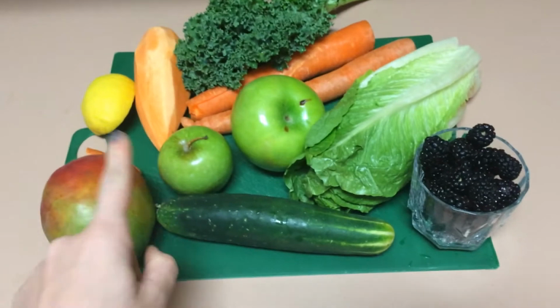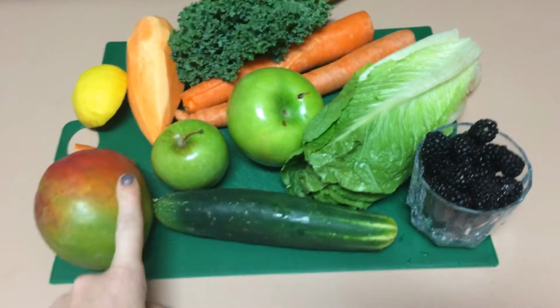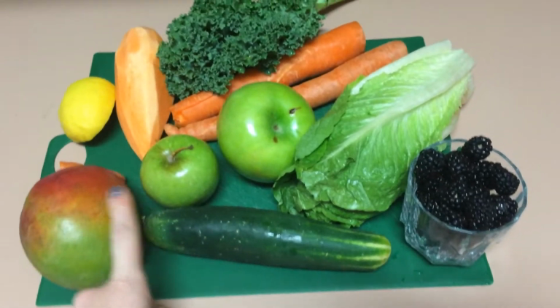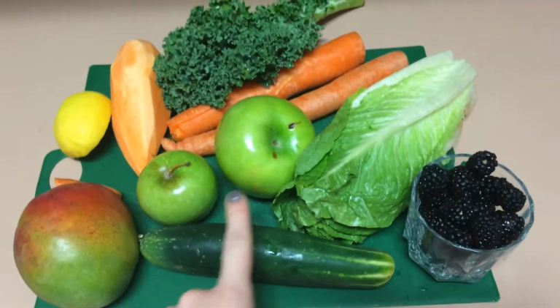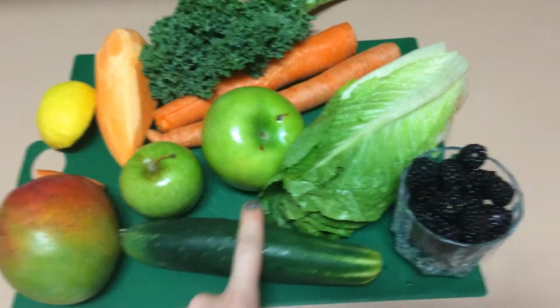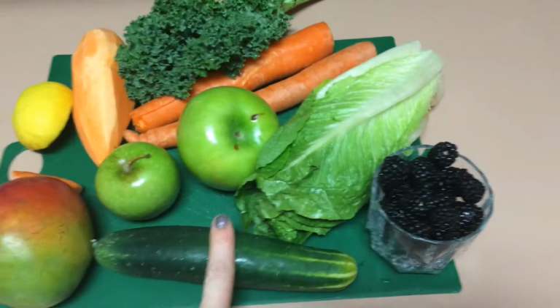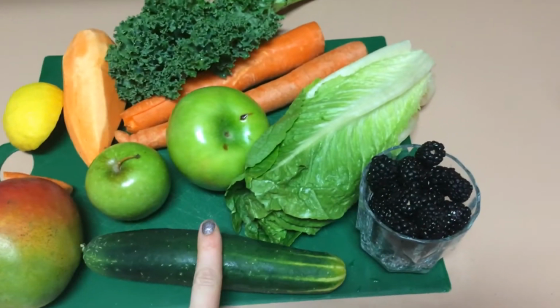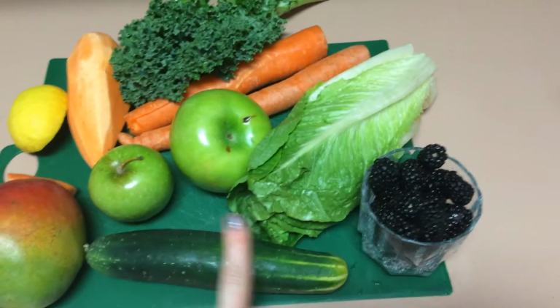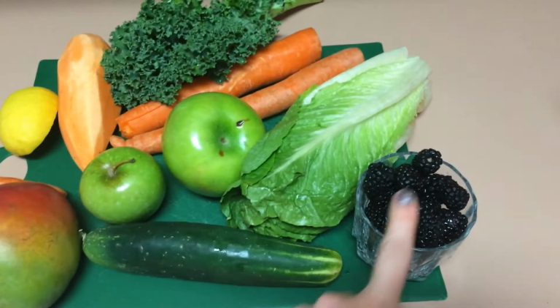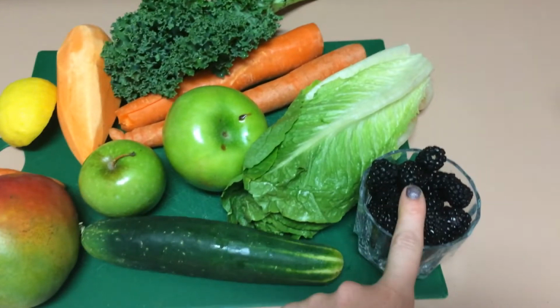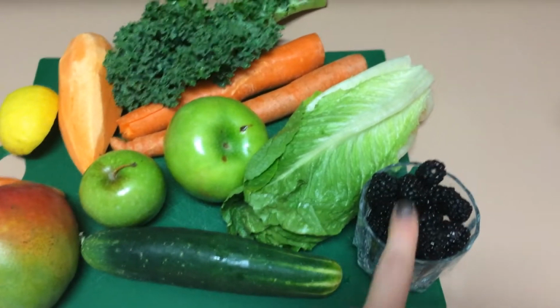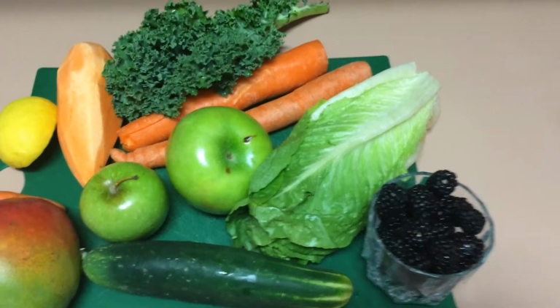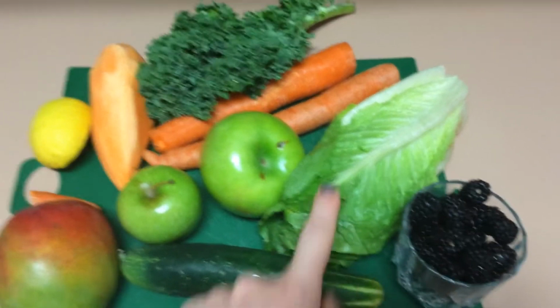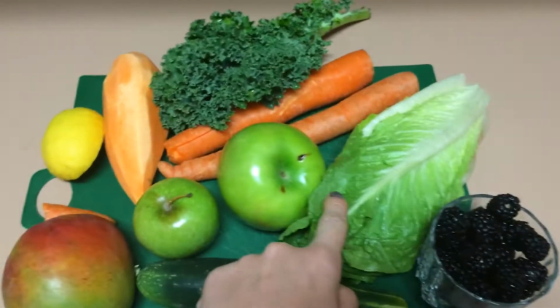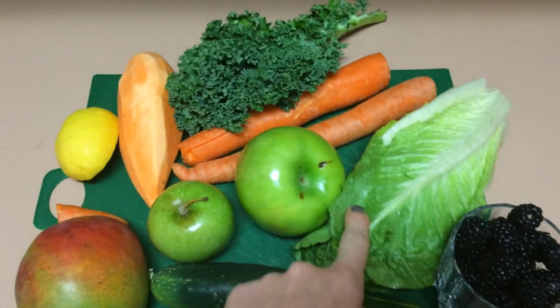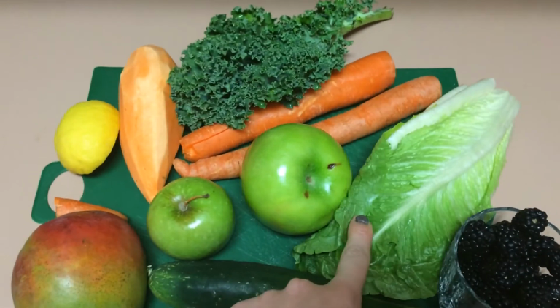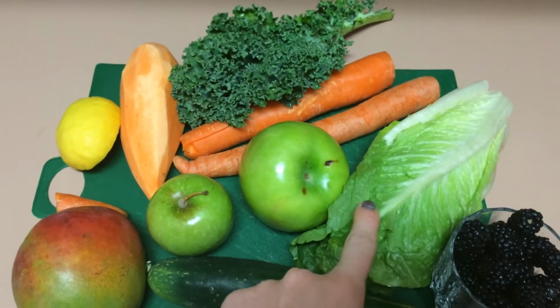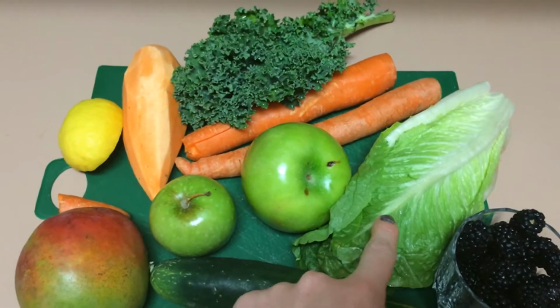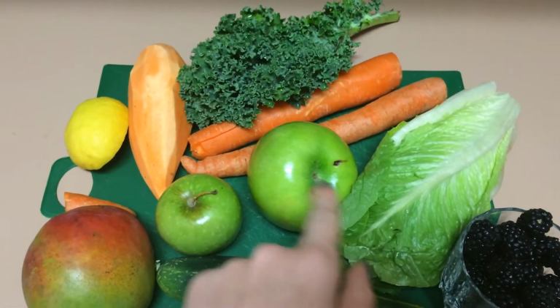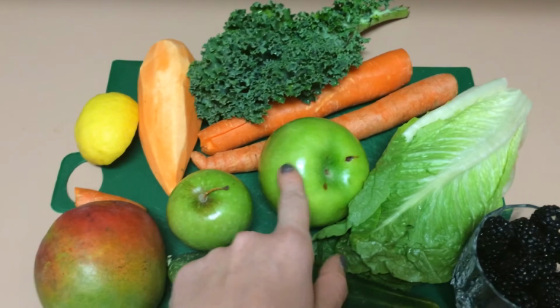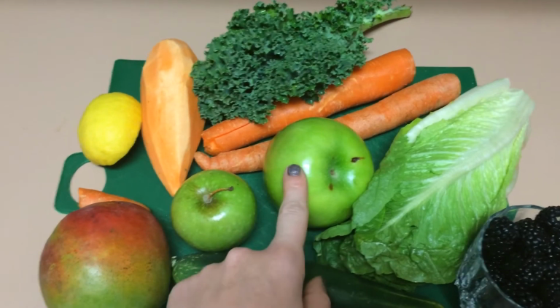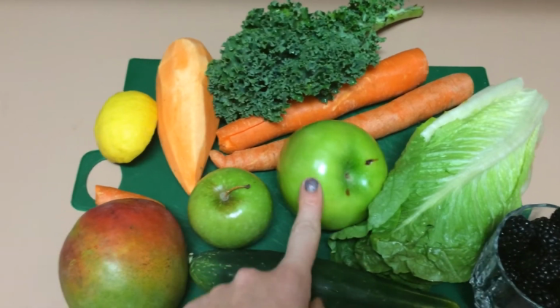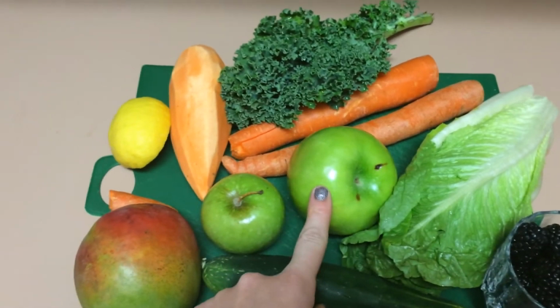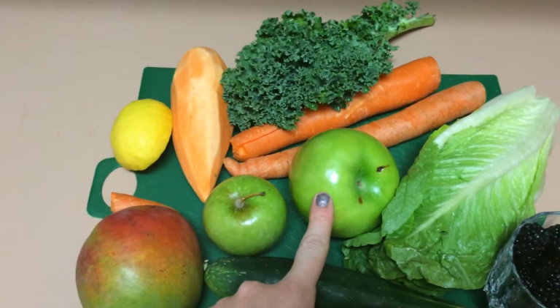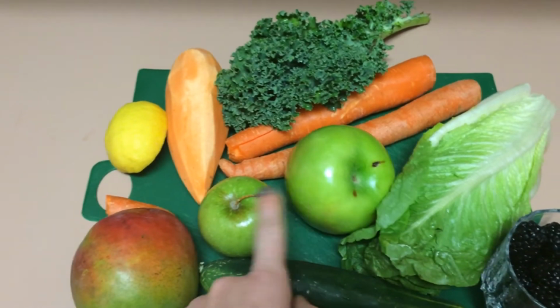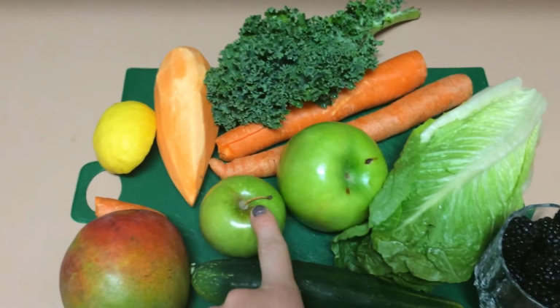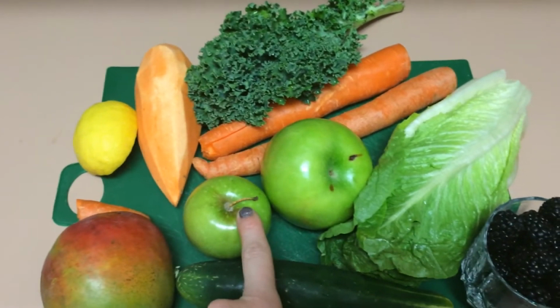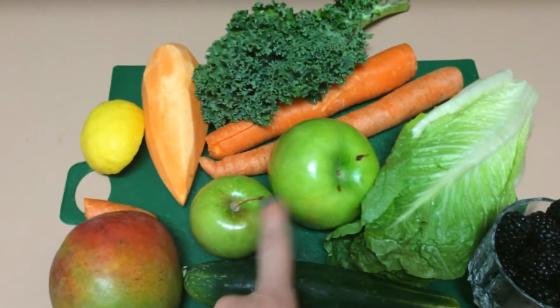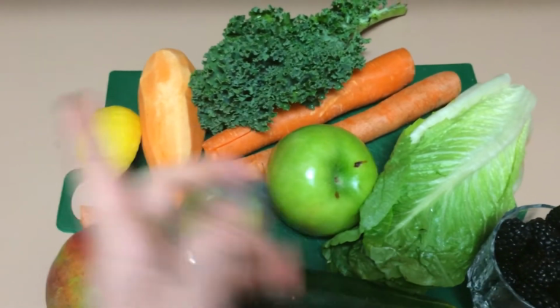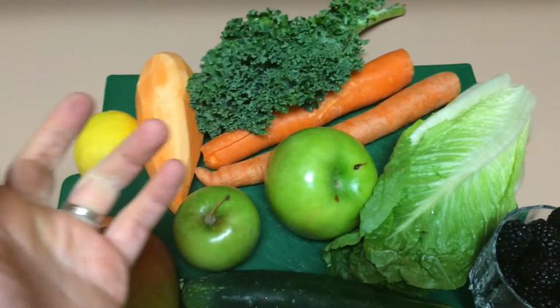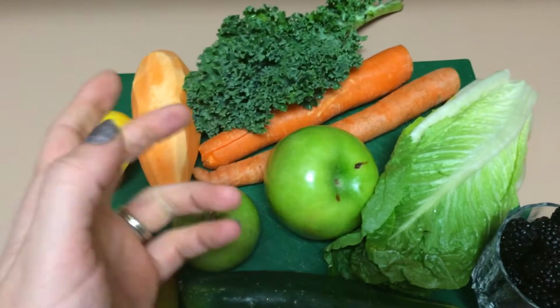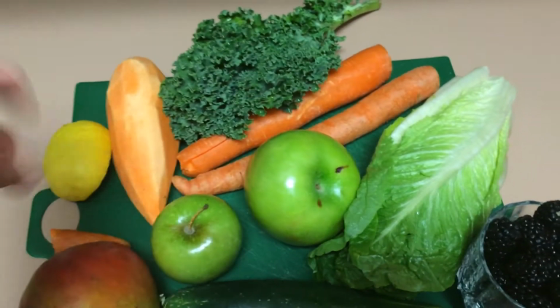So we got mango, one cucumber, about a cup of blackberries, a head of romaine, one big Granny Smith, and one tiny one, because that's what I have.